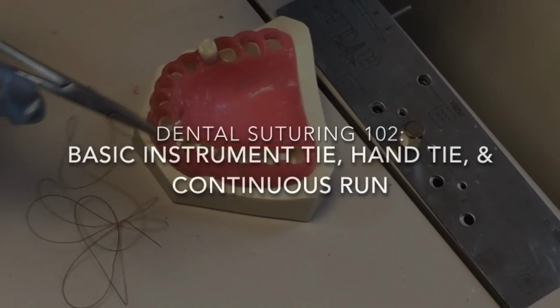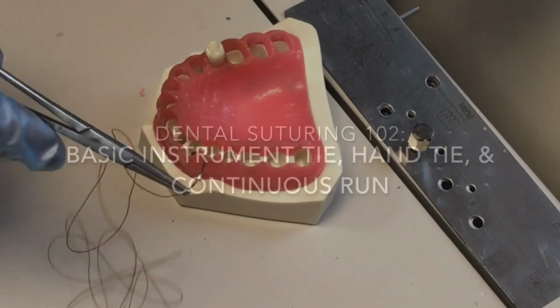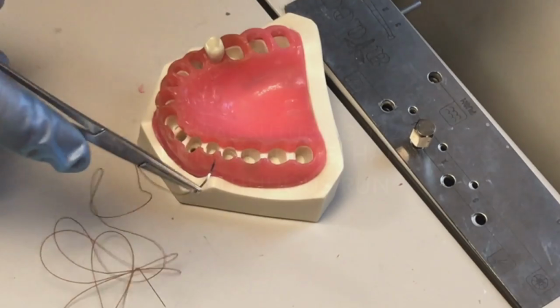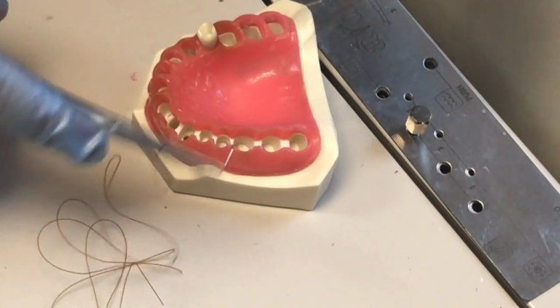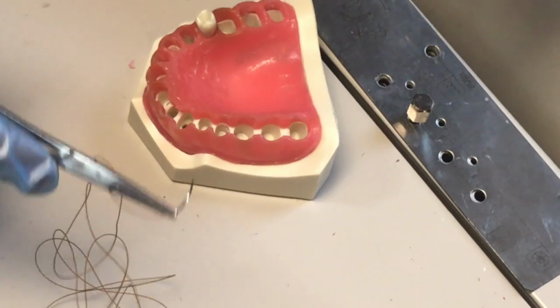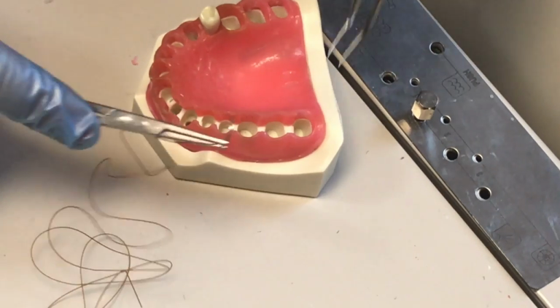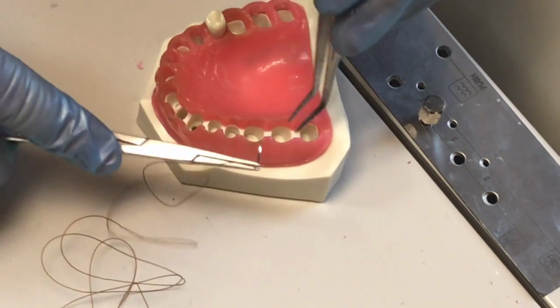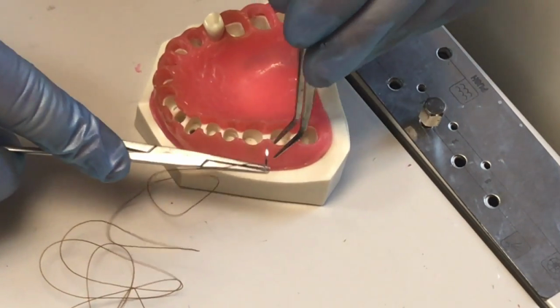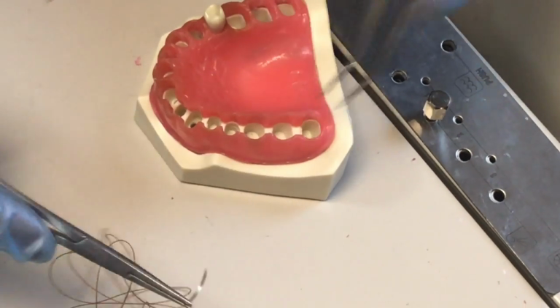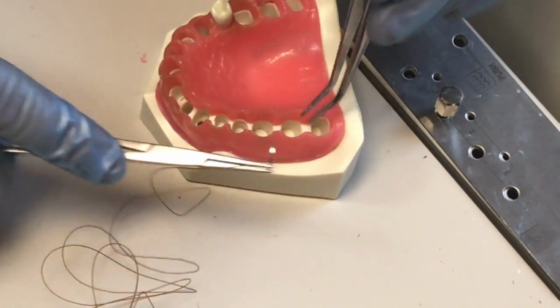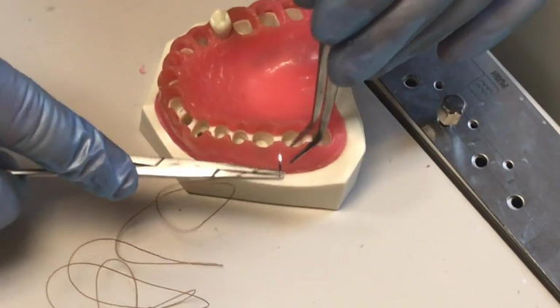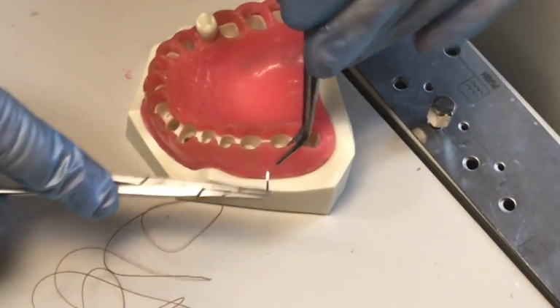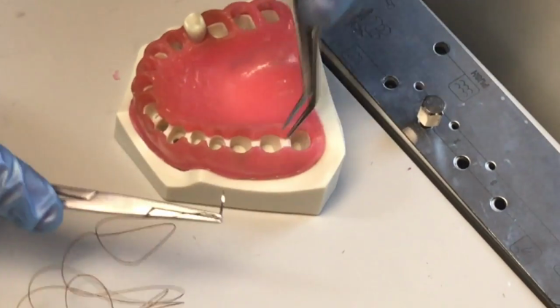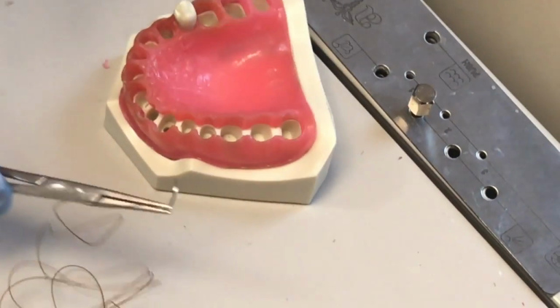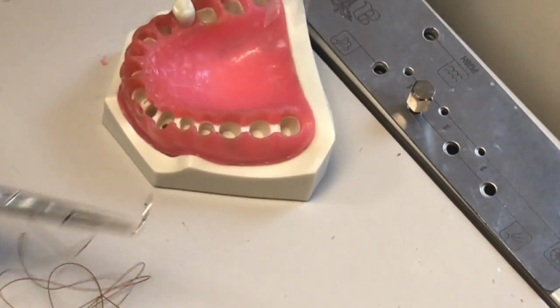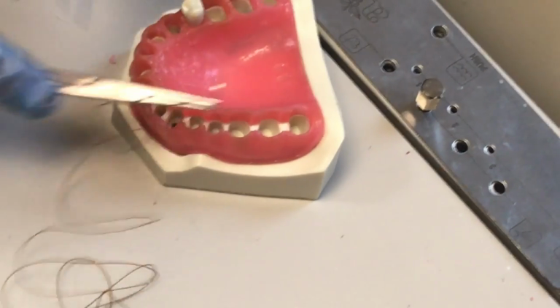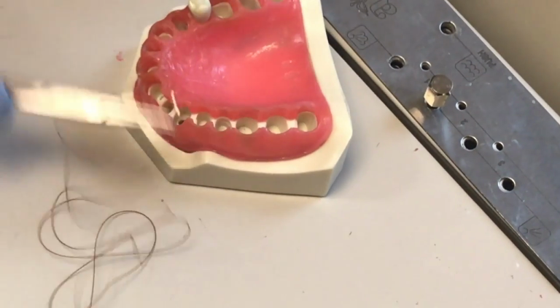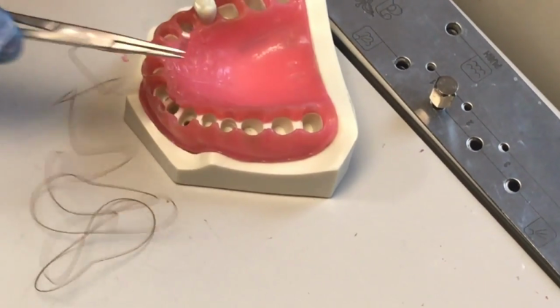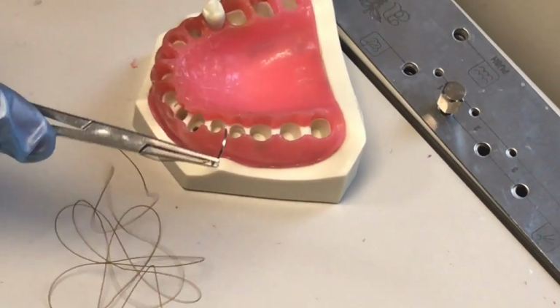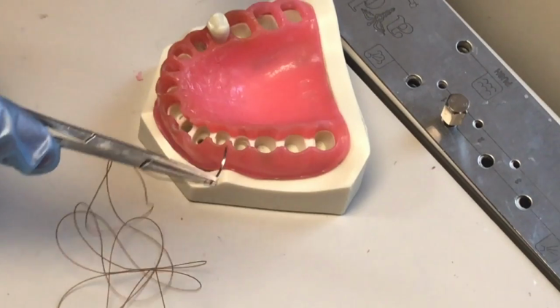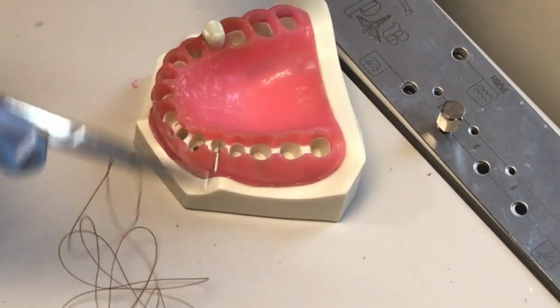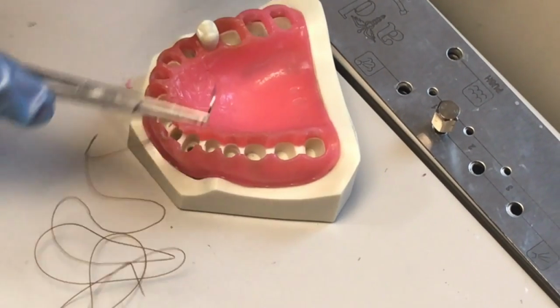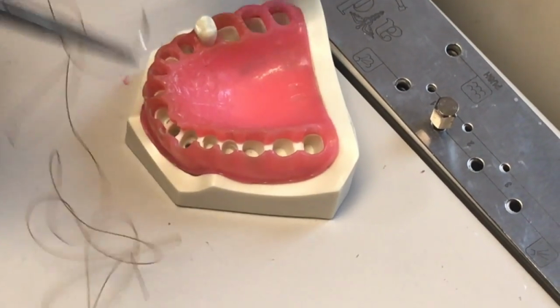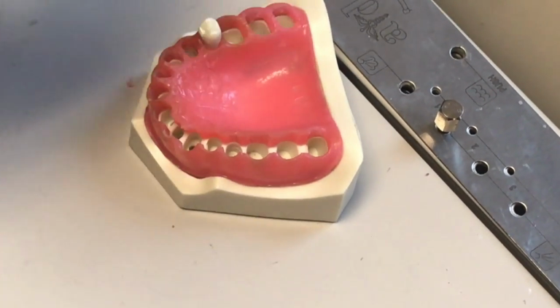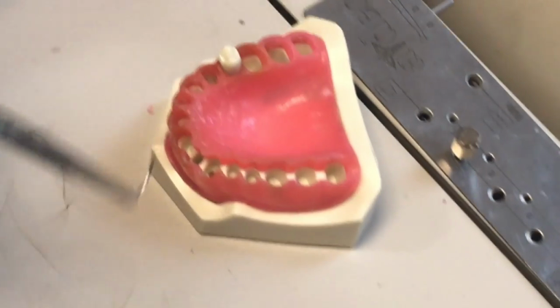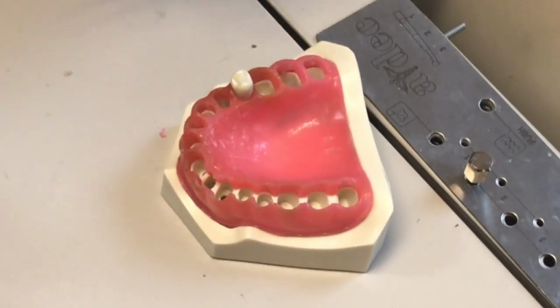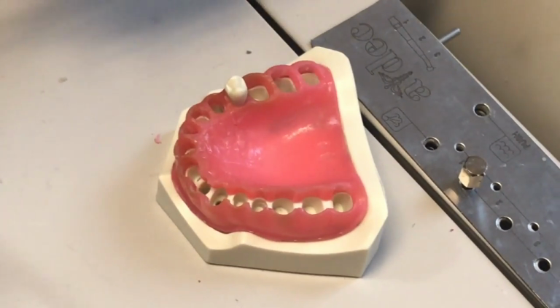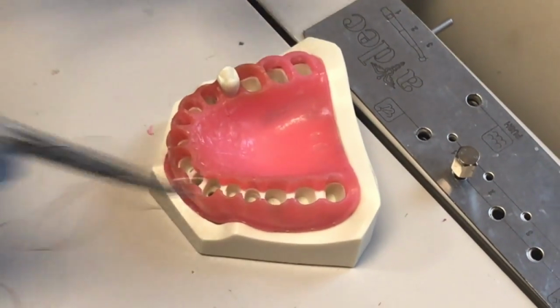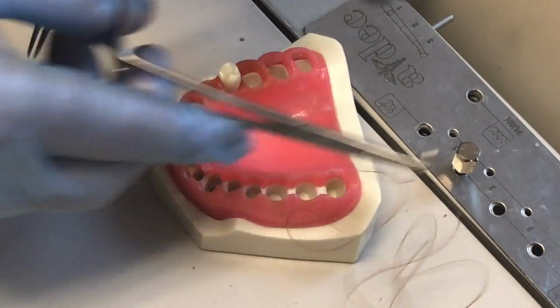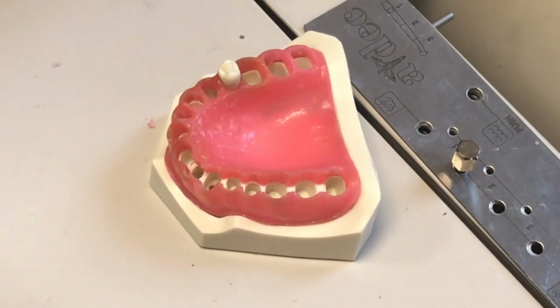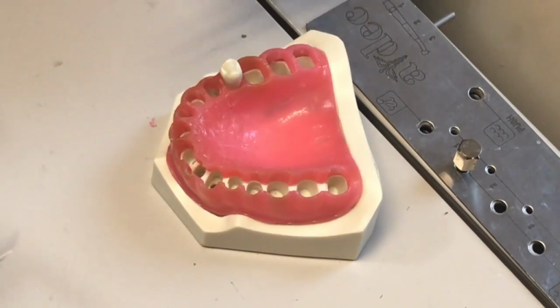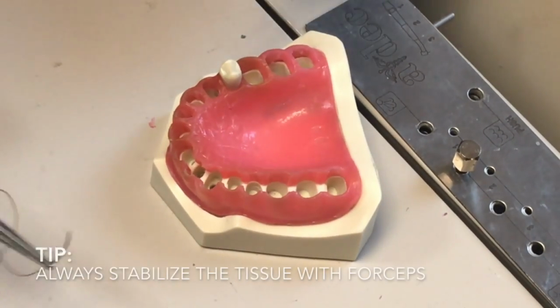The first thing we're going to go over is a basic instrument tie, just for attaching a single suture. We're doing this outside the mouth so you can see it. Obviously, you can imagine it's a little bit more difficult inside the oral cavity.